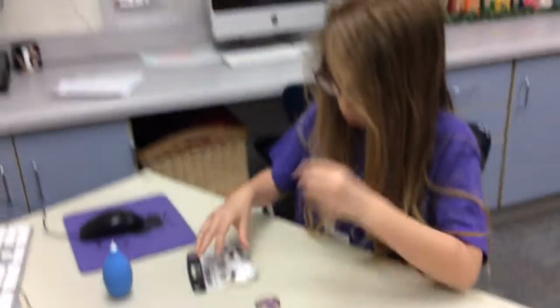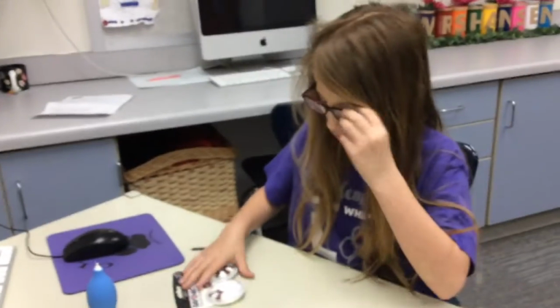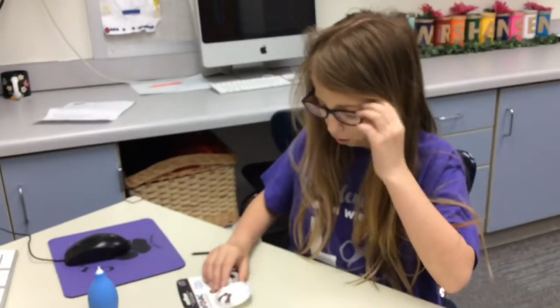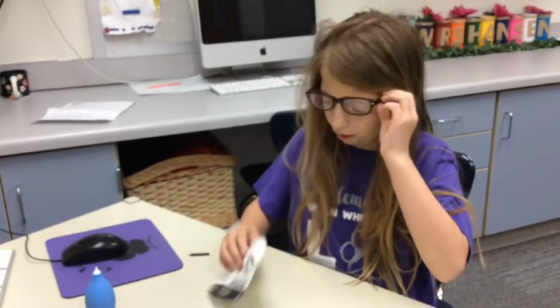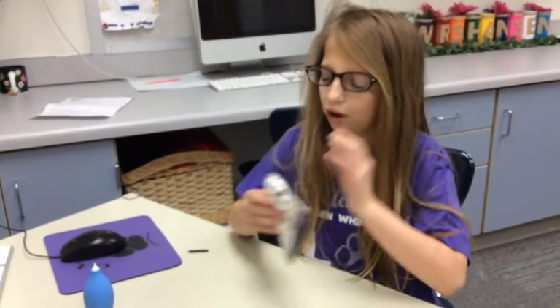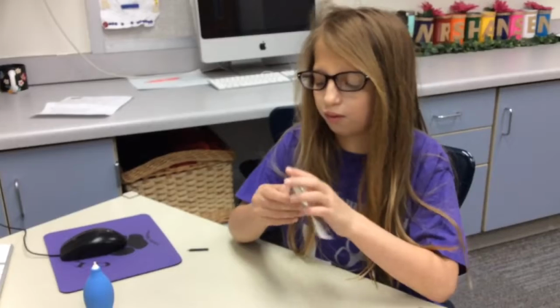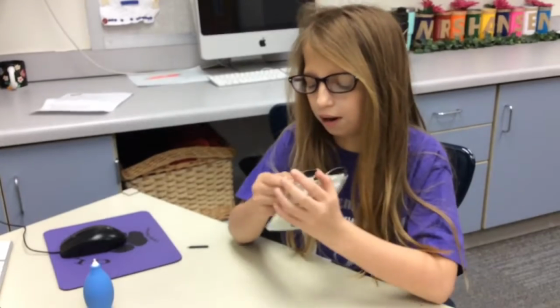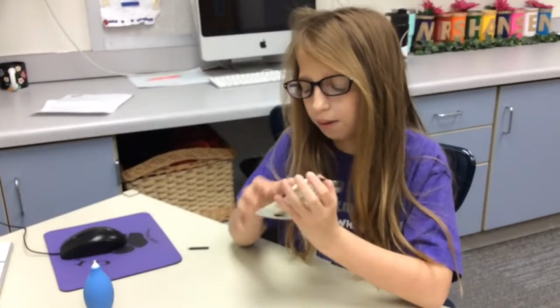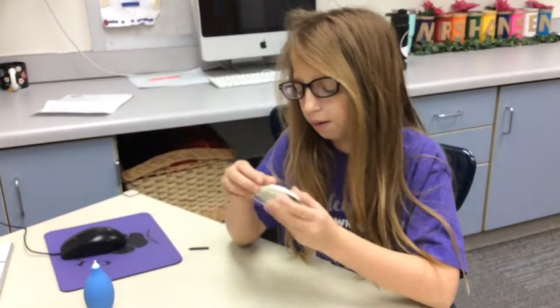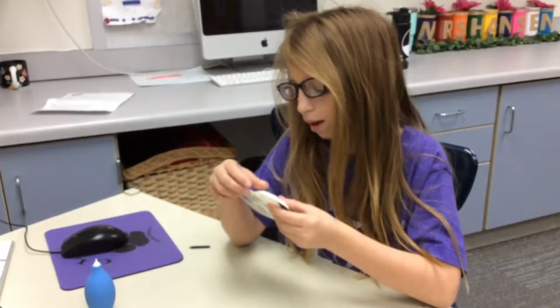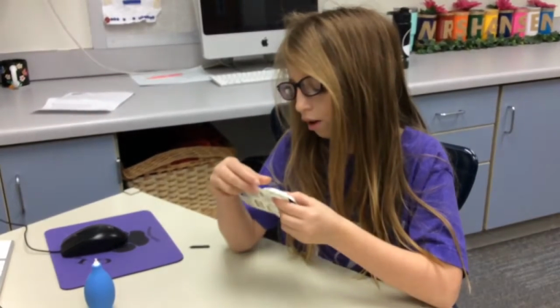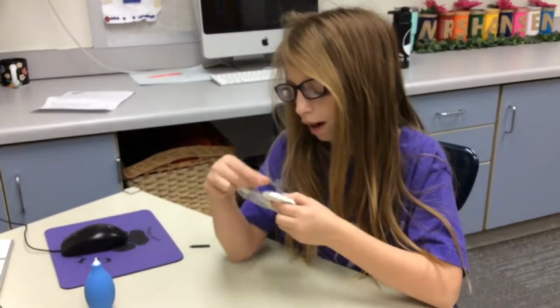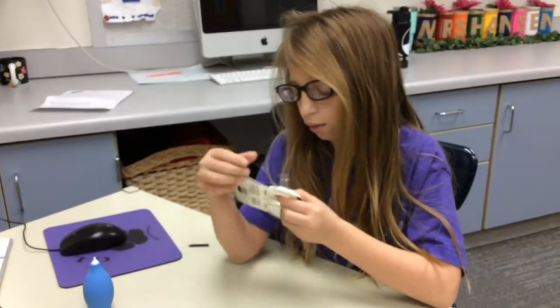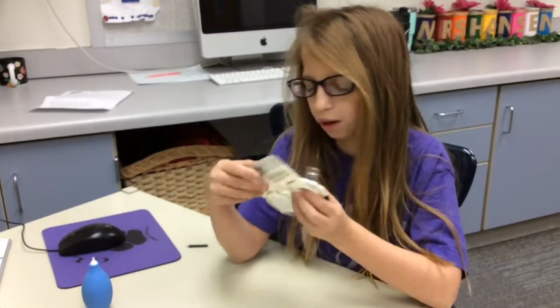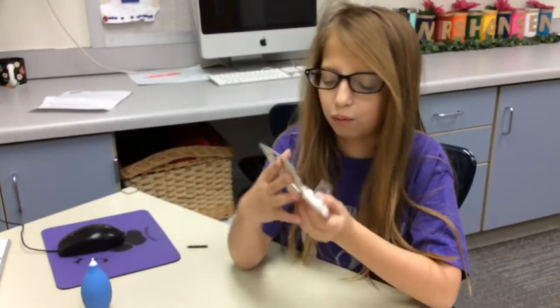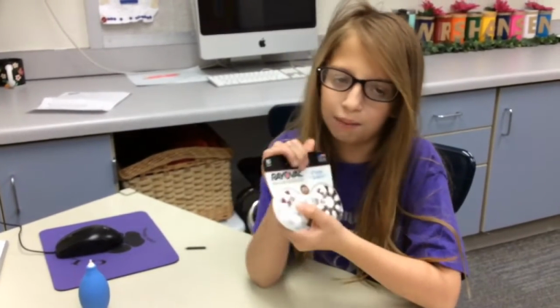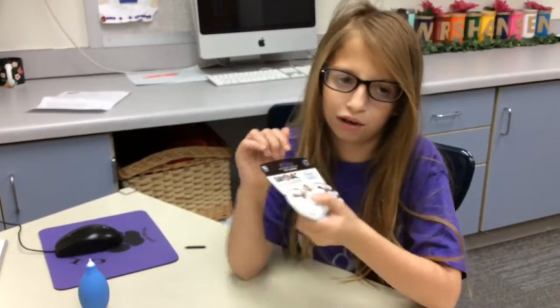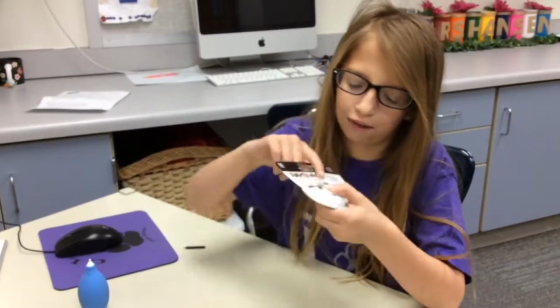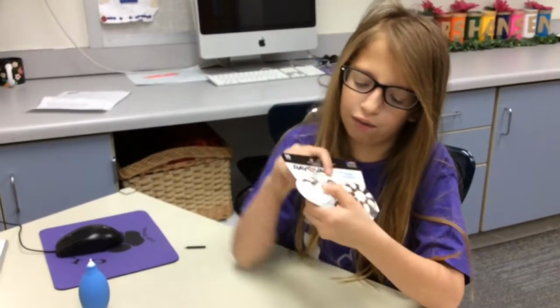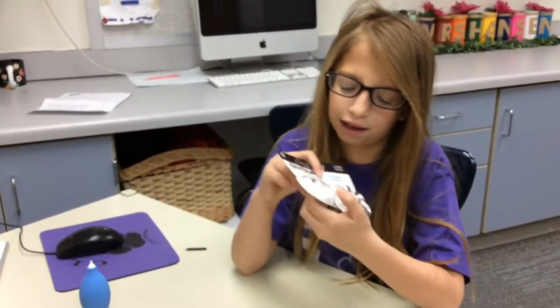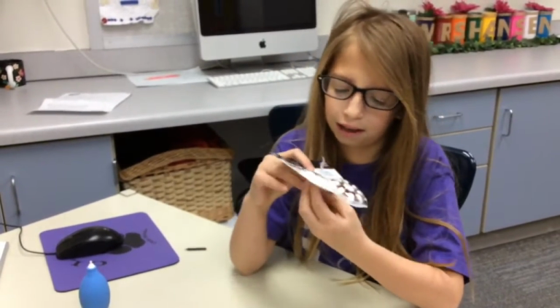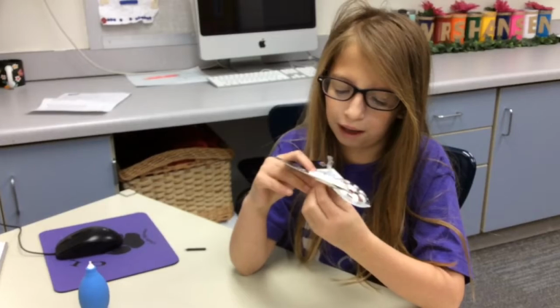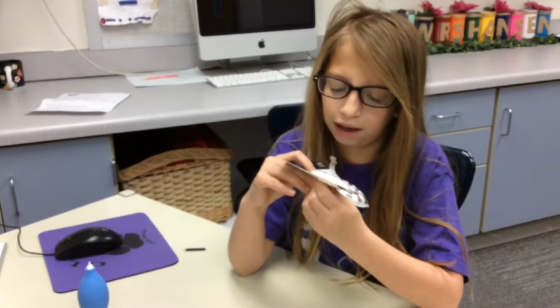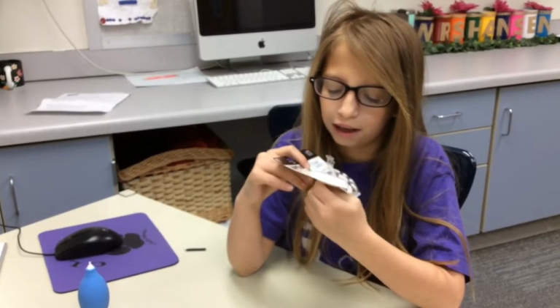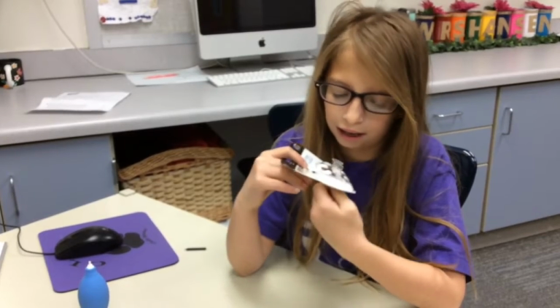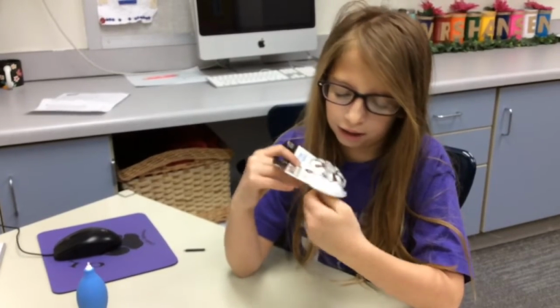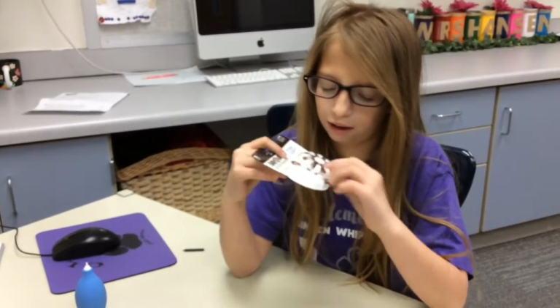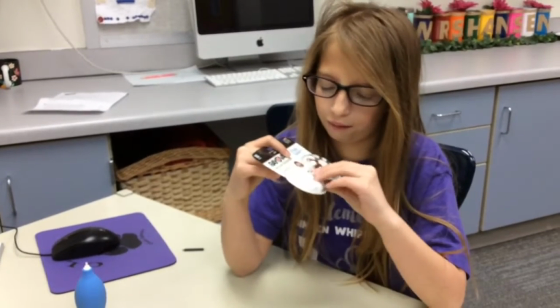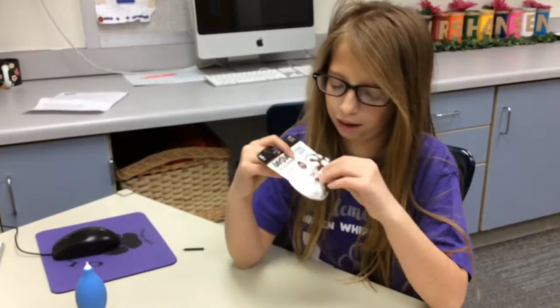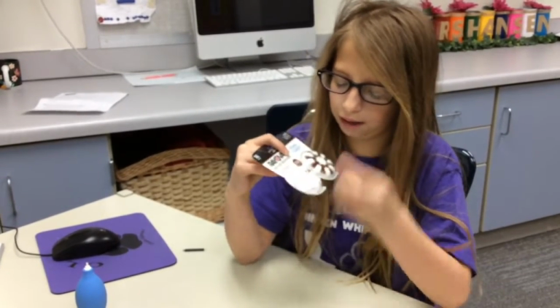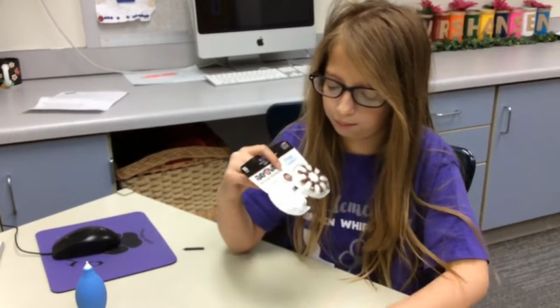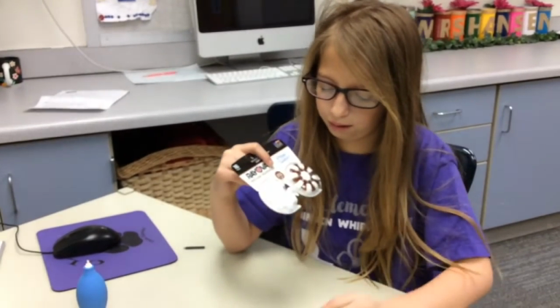So you're going to grab the case. You want to make sure you have the right size battery — as you can tell, I have the right size battery.